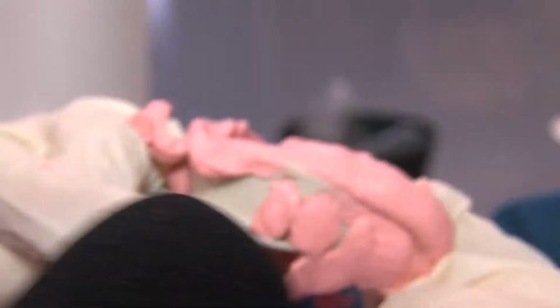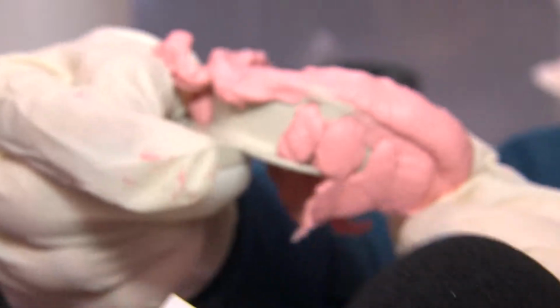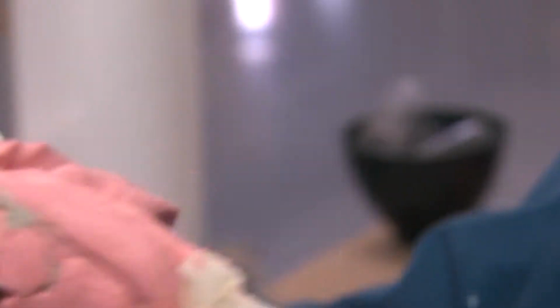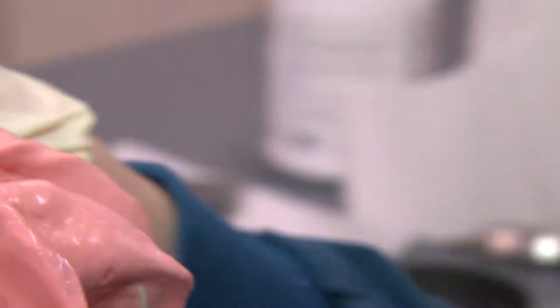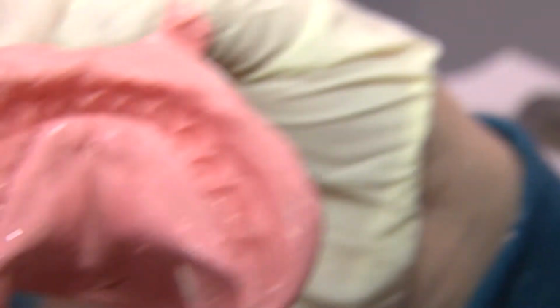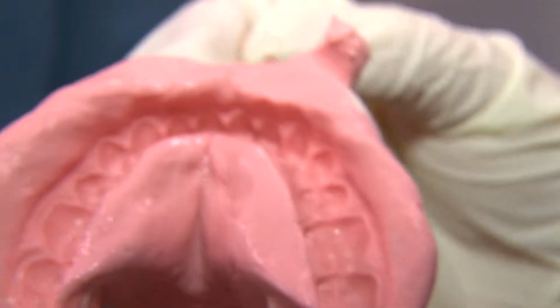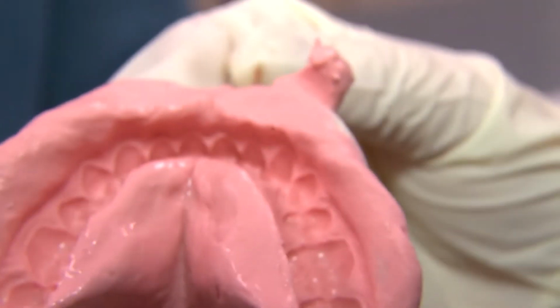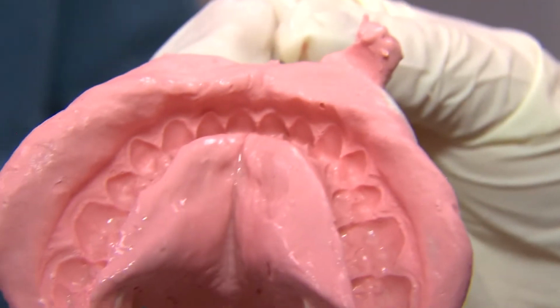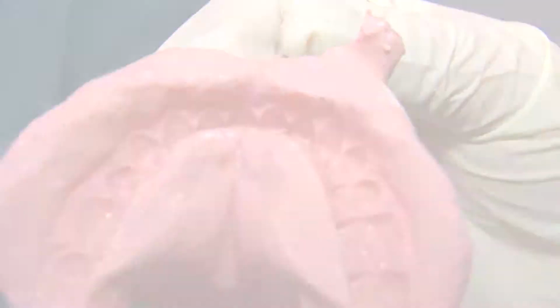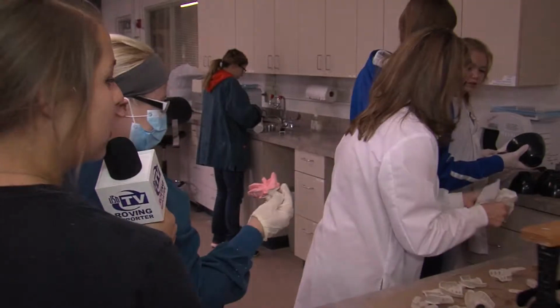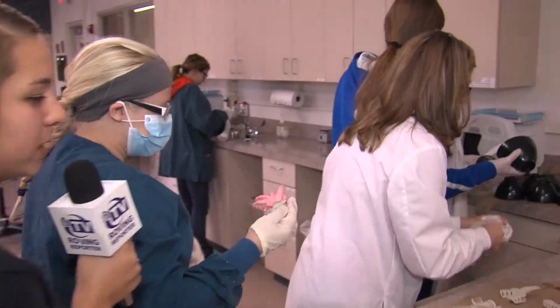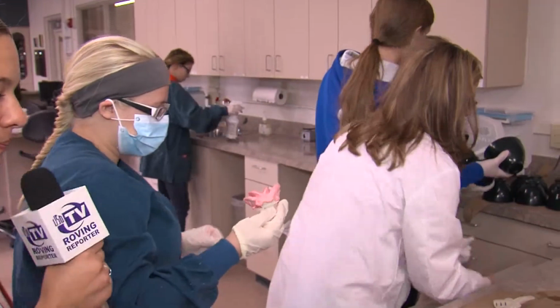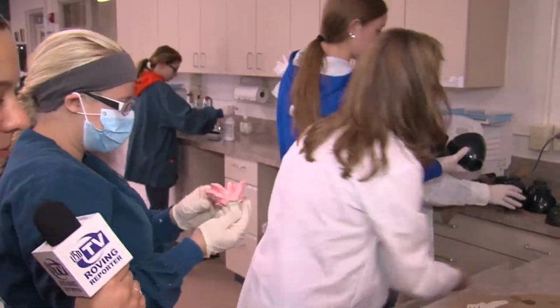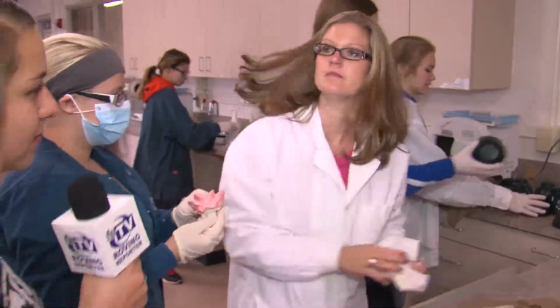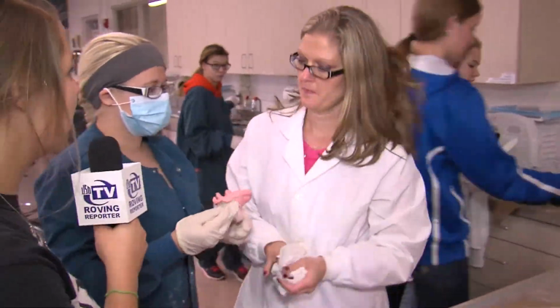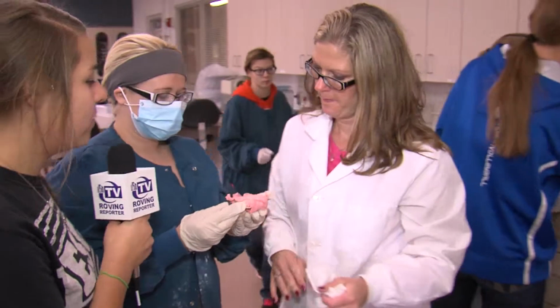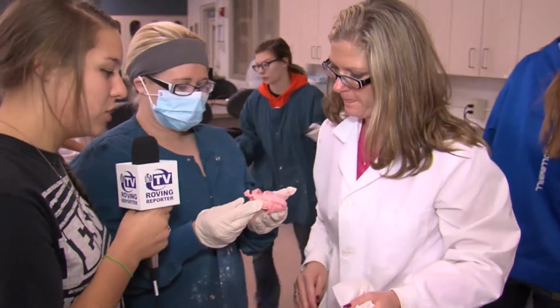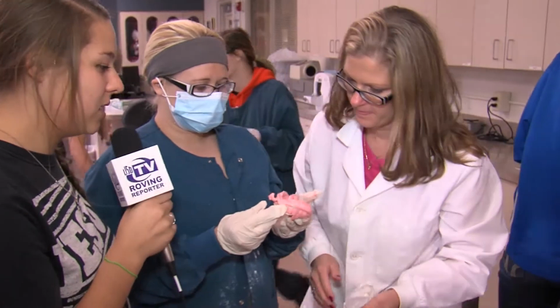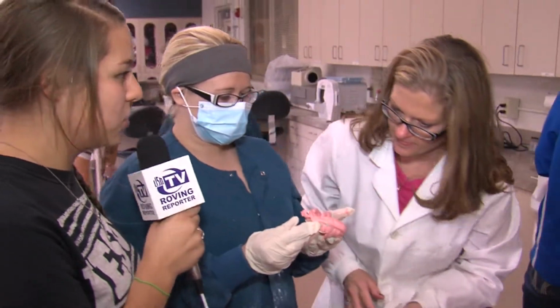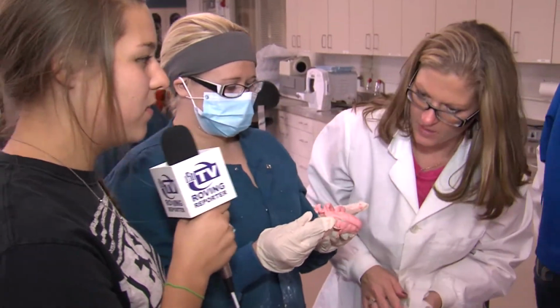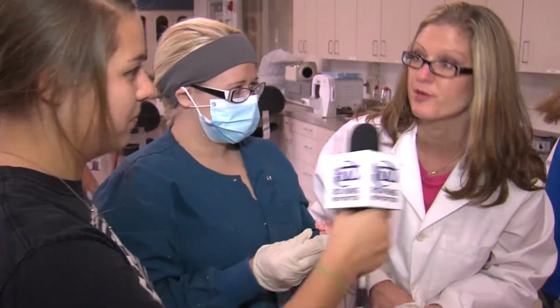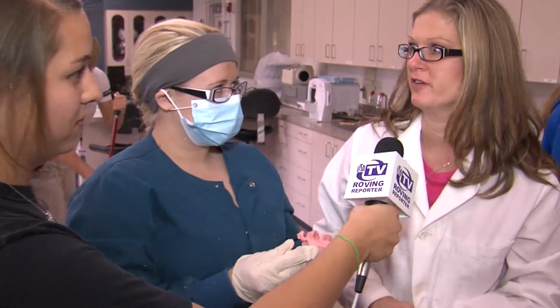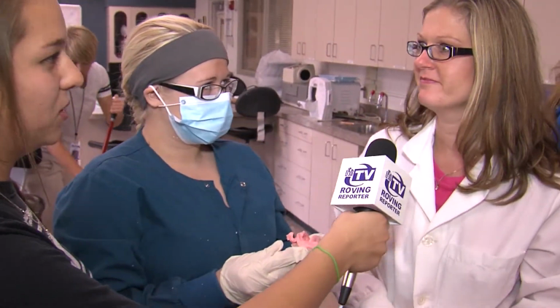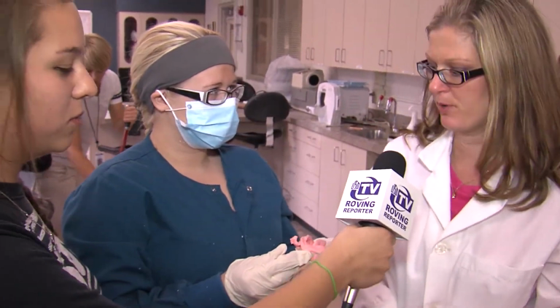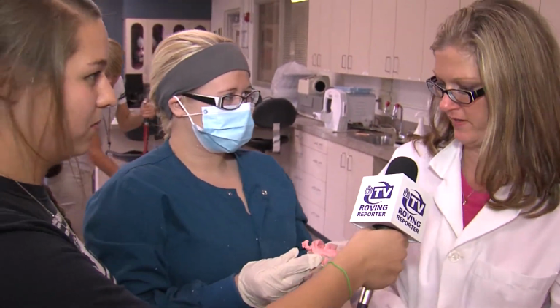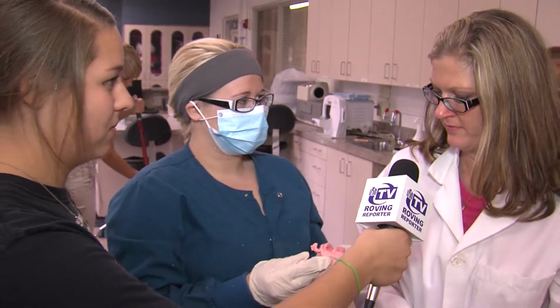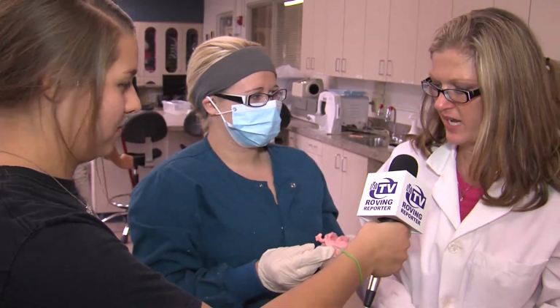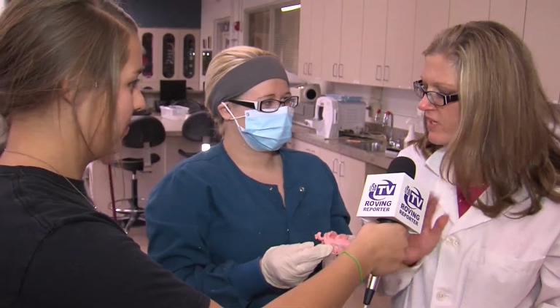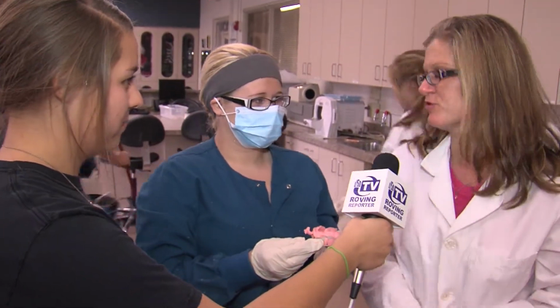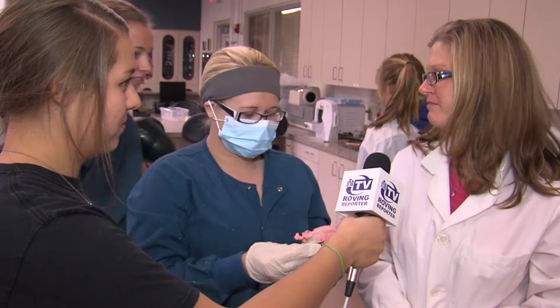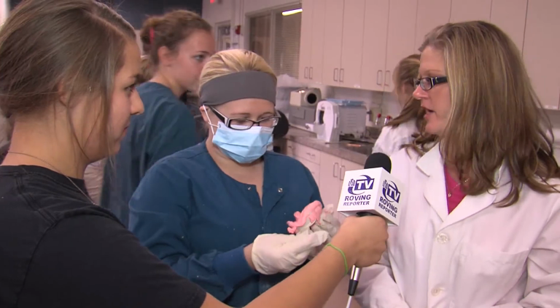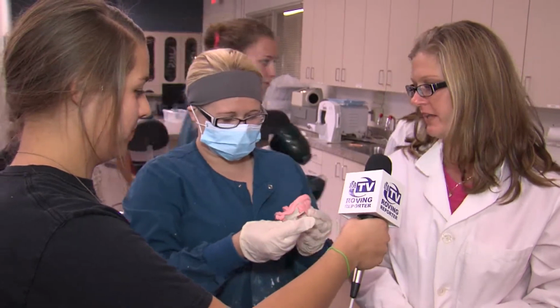I believe it is a good impression. I have to show Mrs. Pilbeam. Mrs. Pilbeam, we have an impression here. What do you think of it? Beautiful. That's perfect. You got everything you were supposed to get. Good job, Hailey.